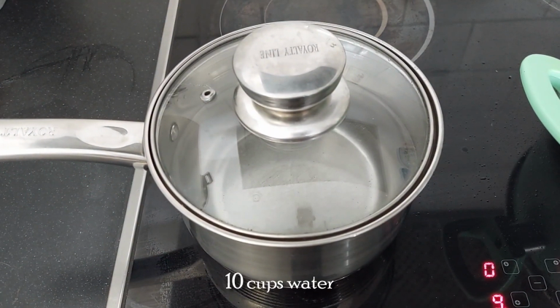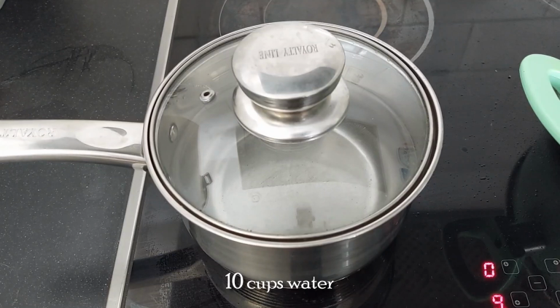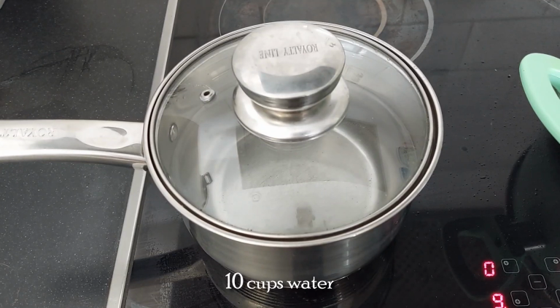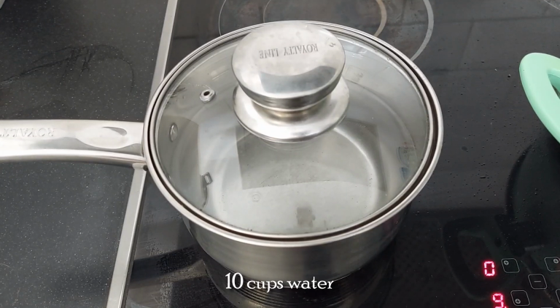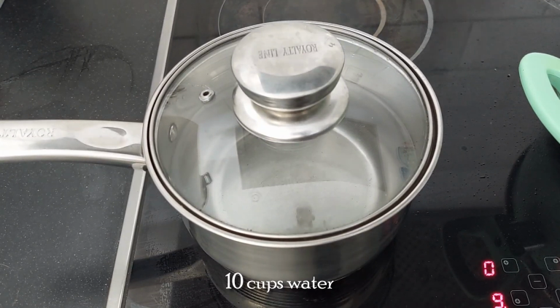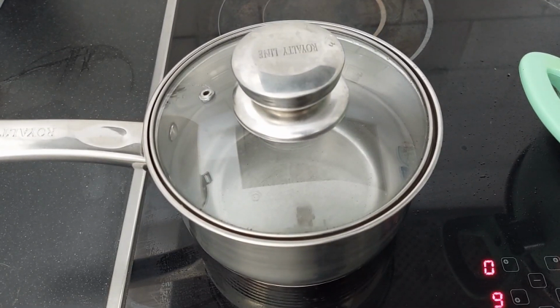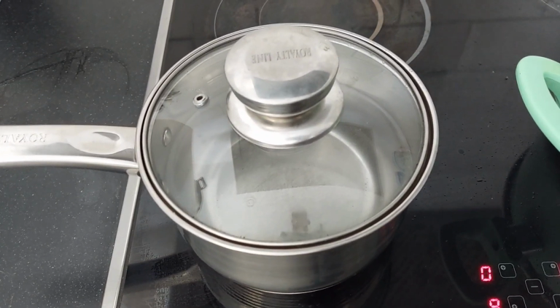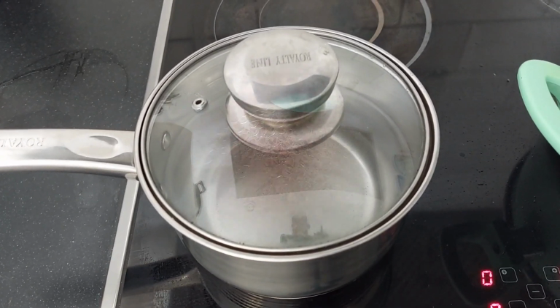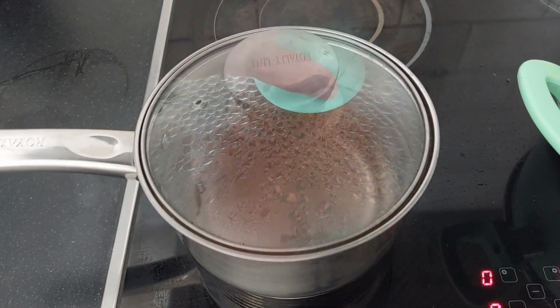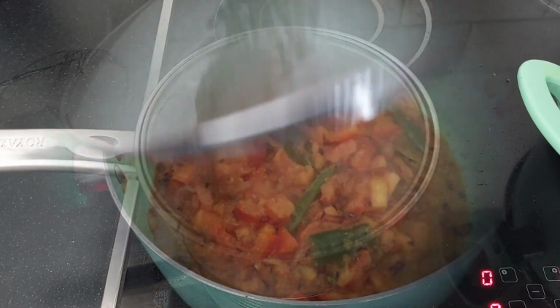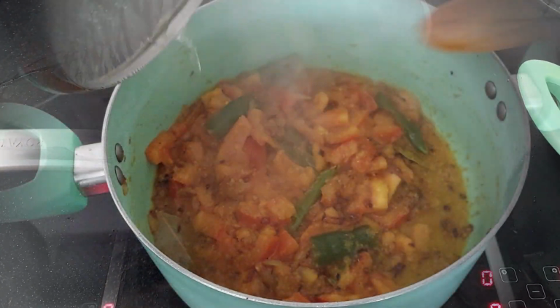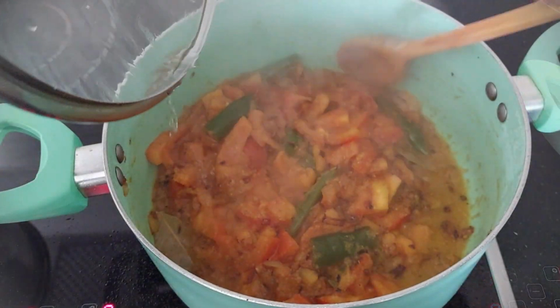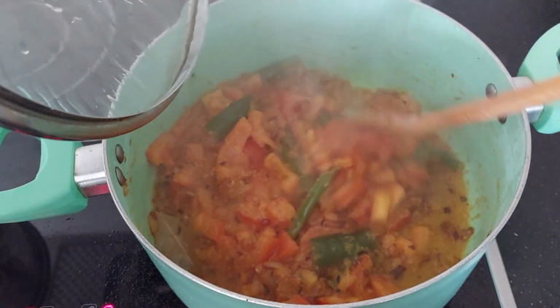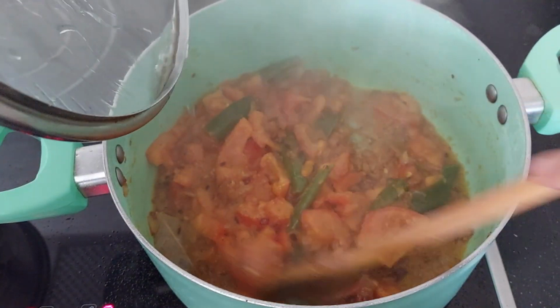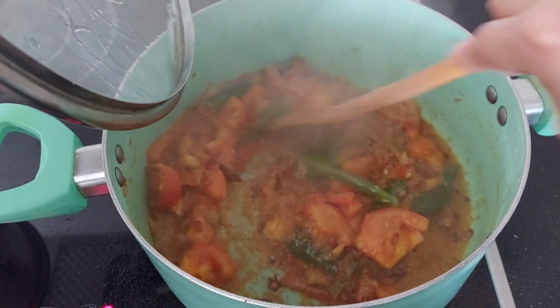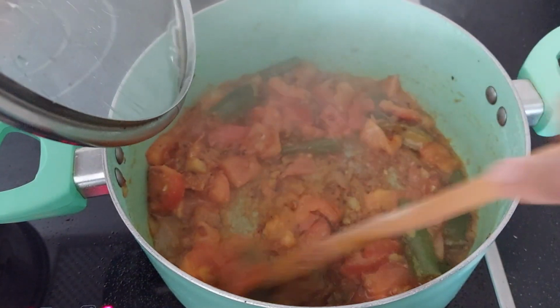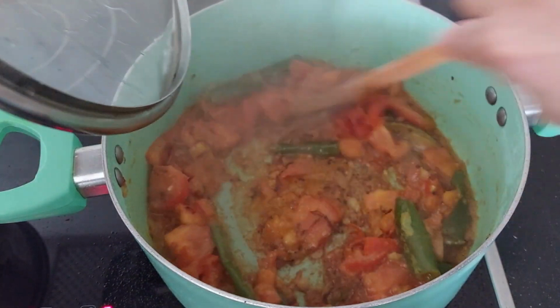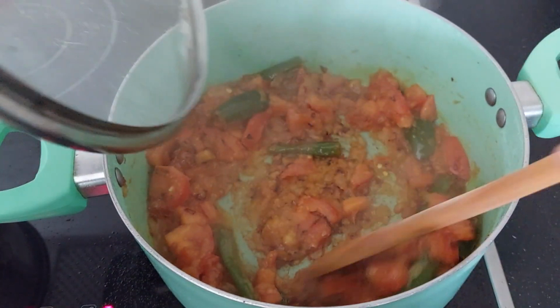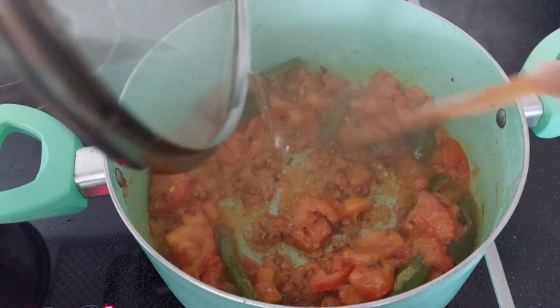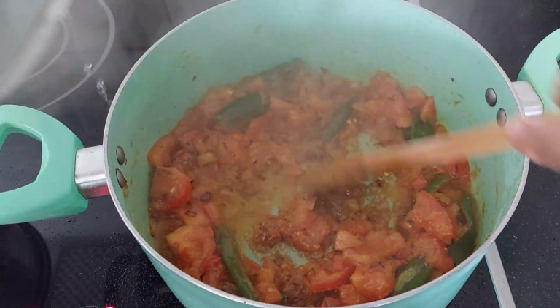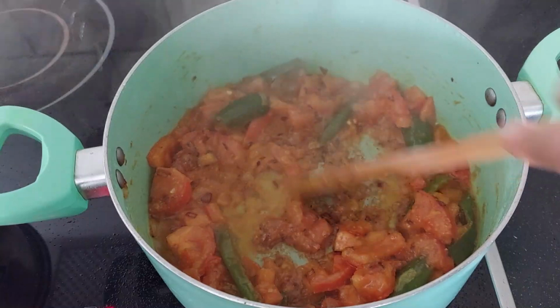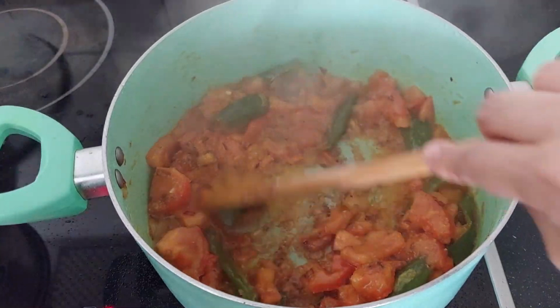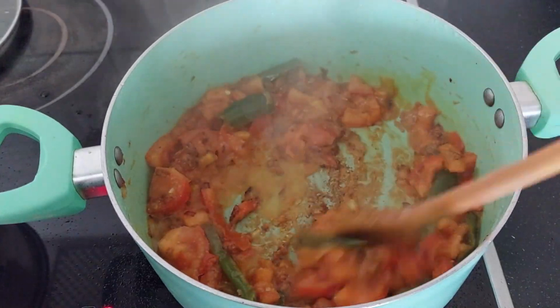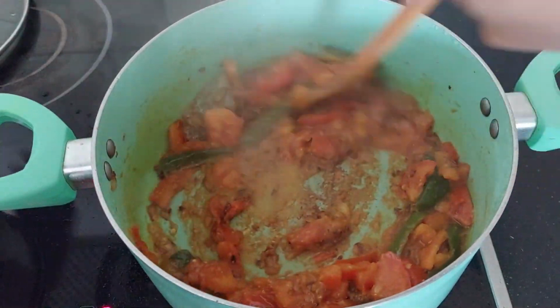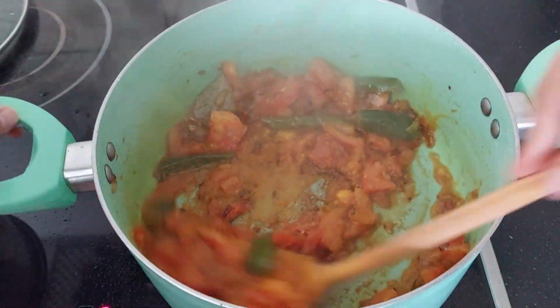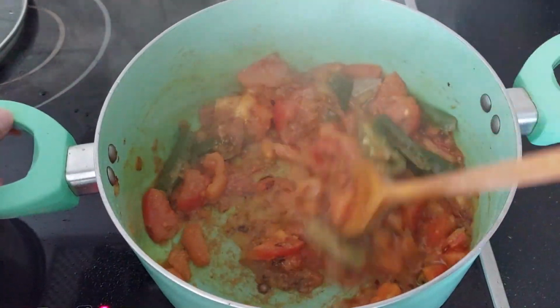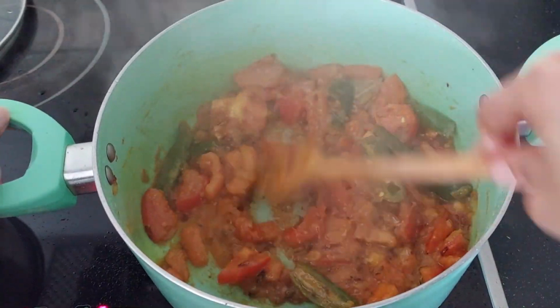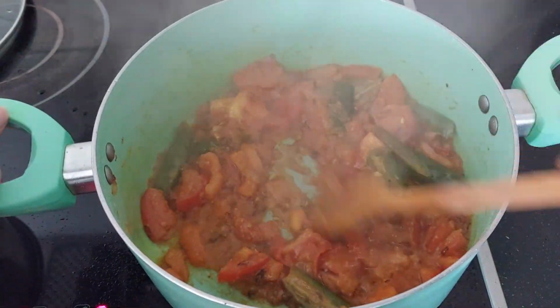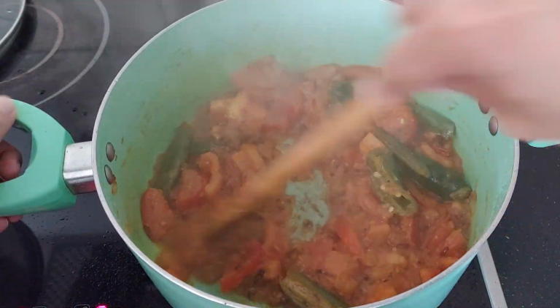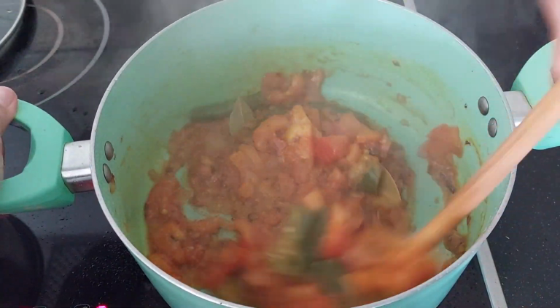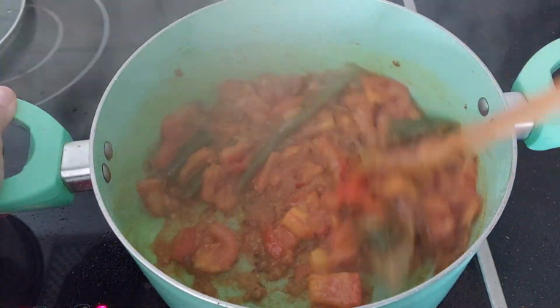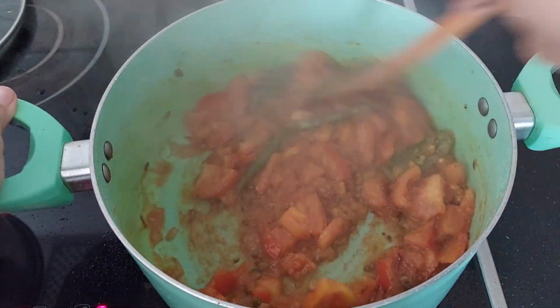Close the lid and let it cook for 10 minutes till the tomatoes are soft. In the meantime, let's keep 10 cups of water to boil. Now our tomatoes are soft — let's mash them again.